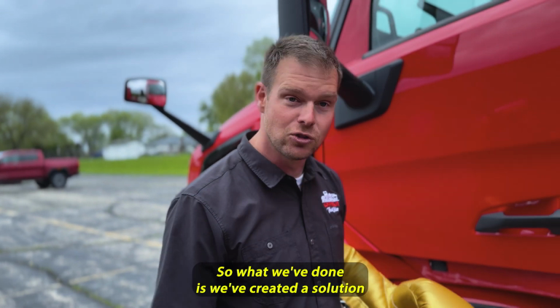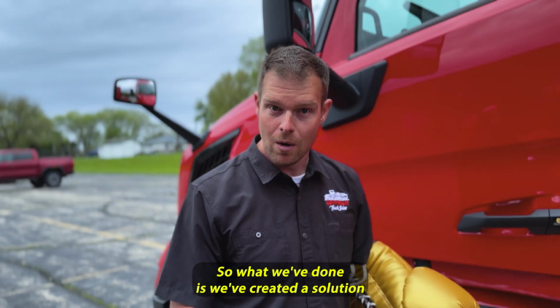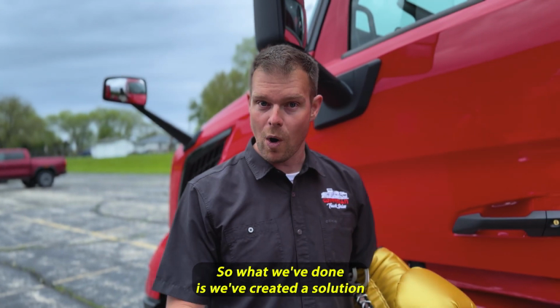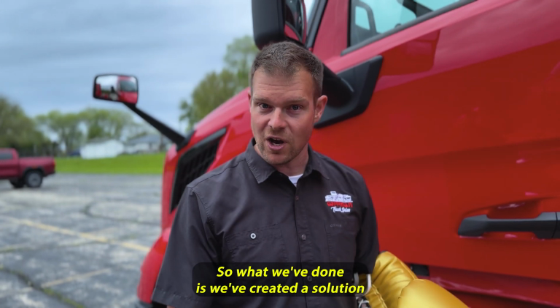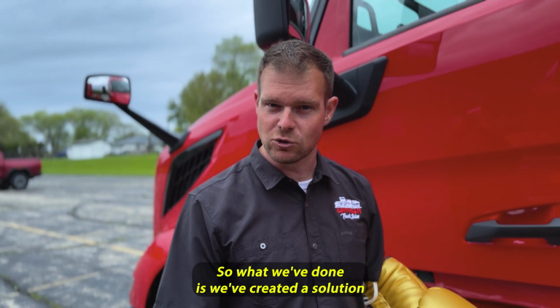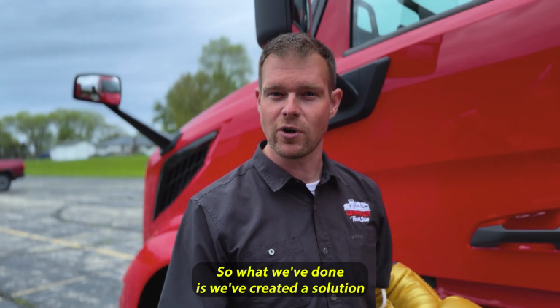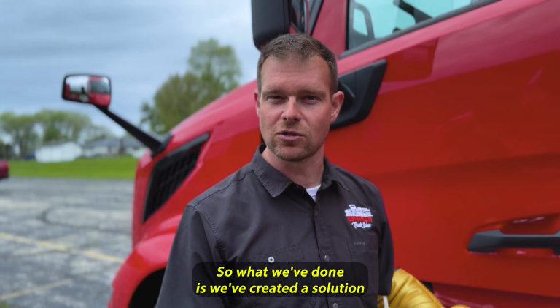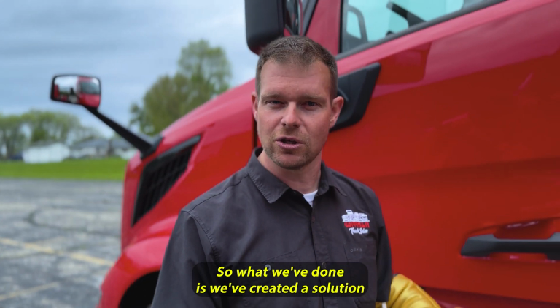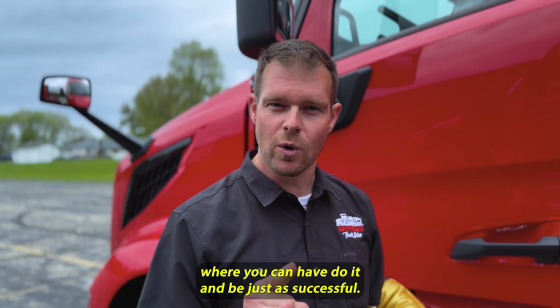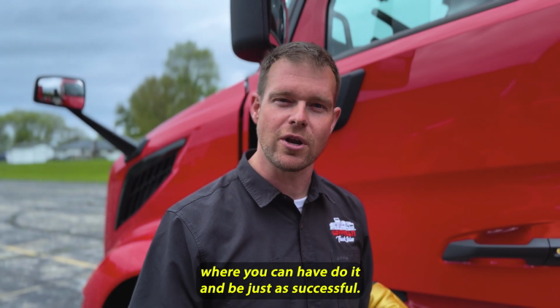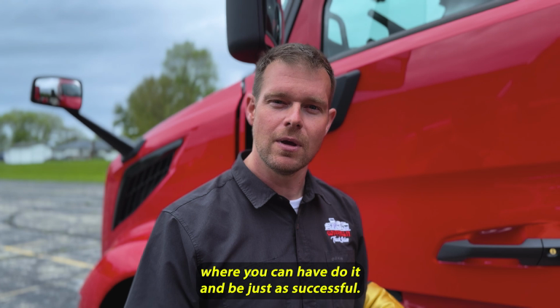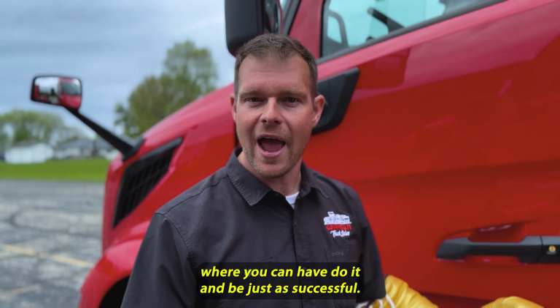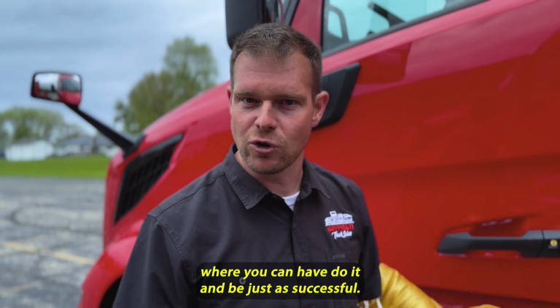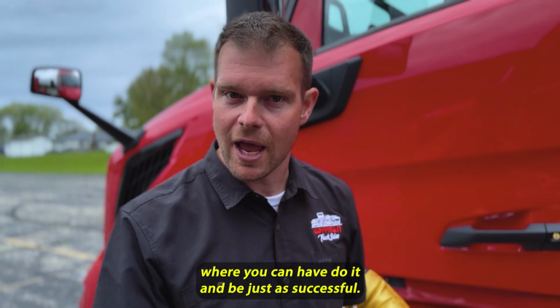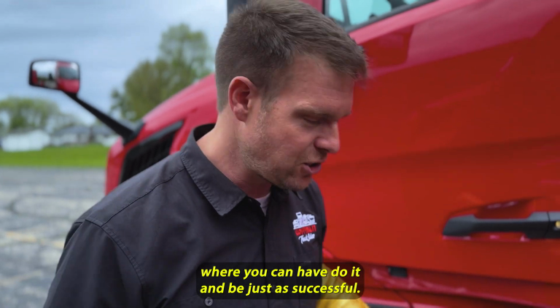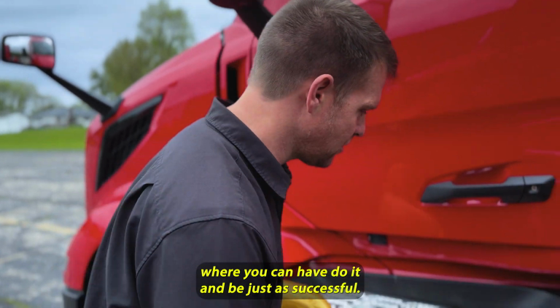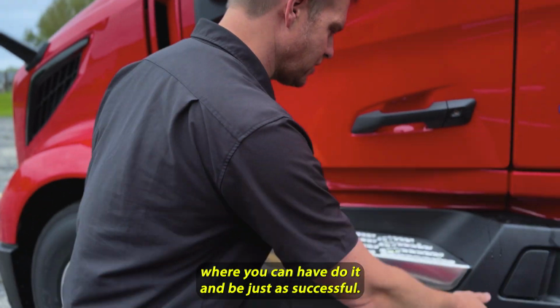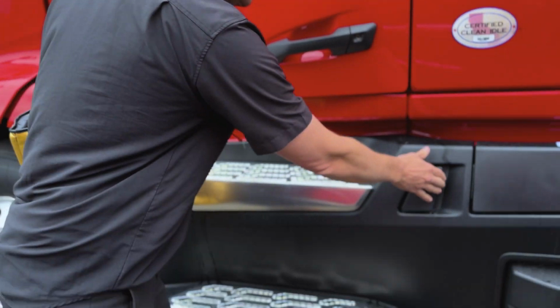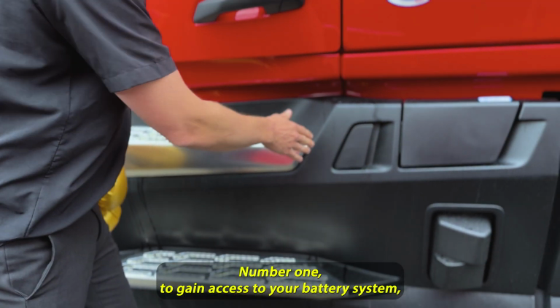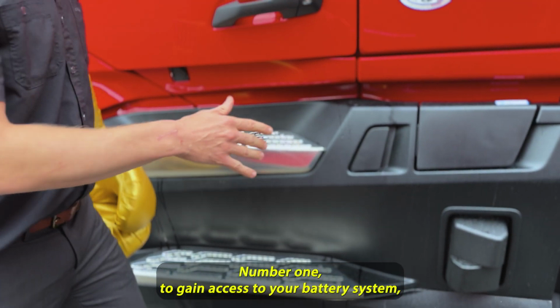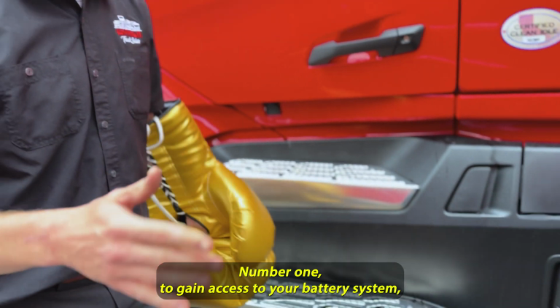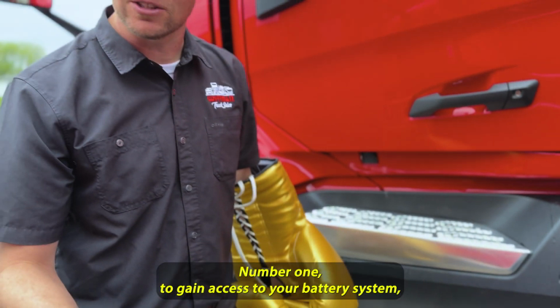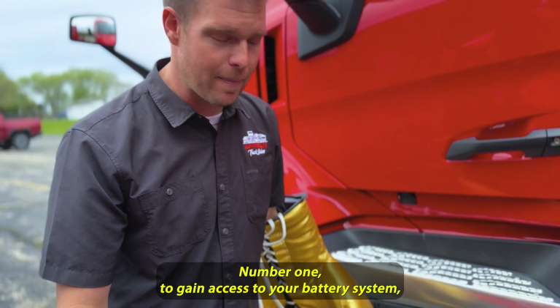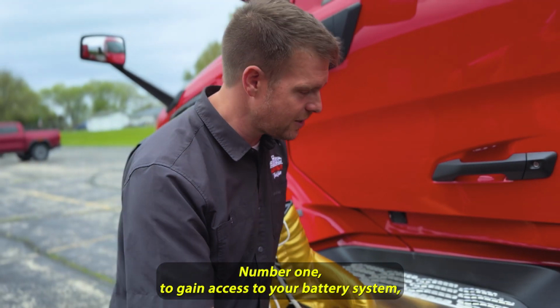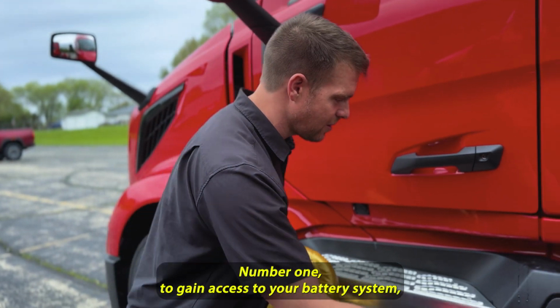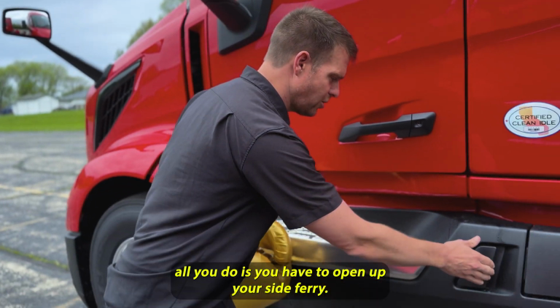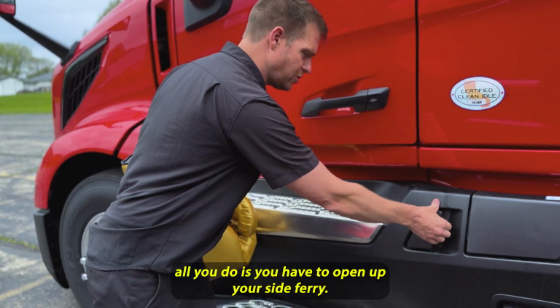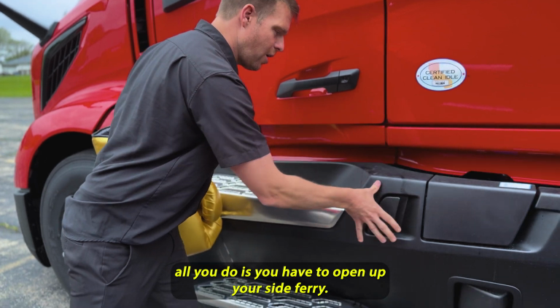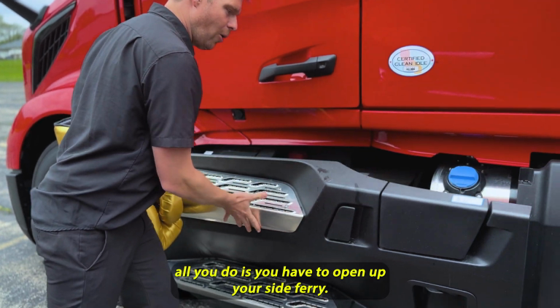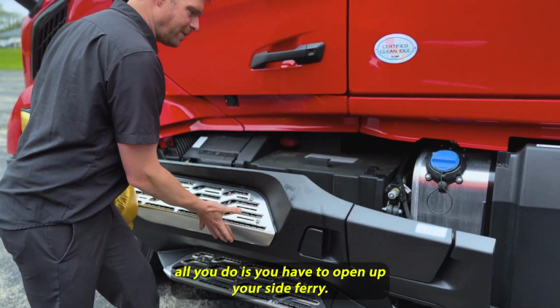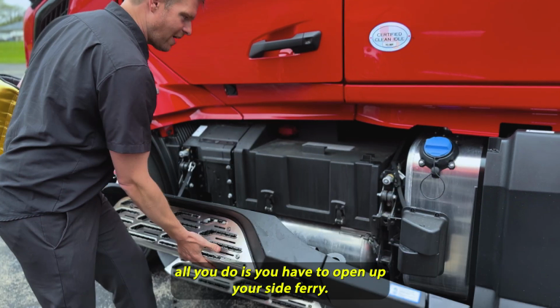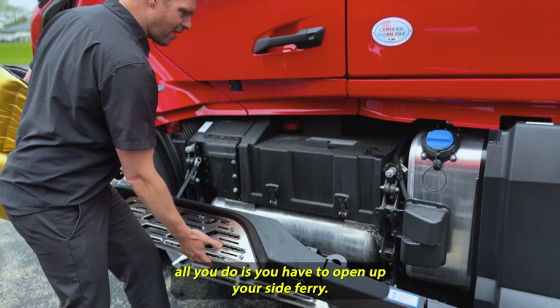What we've done is created a solution where you can still do it and be just as successful. Number one, to gain access to your battery system, all you do is open up your side fairing.